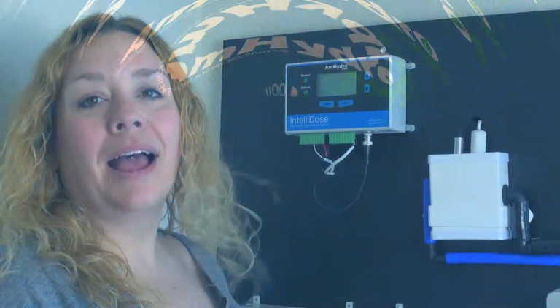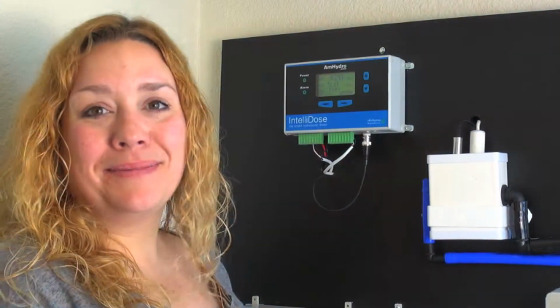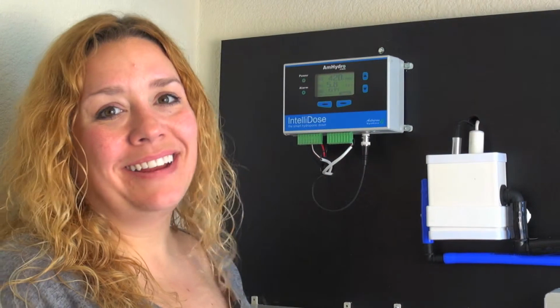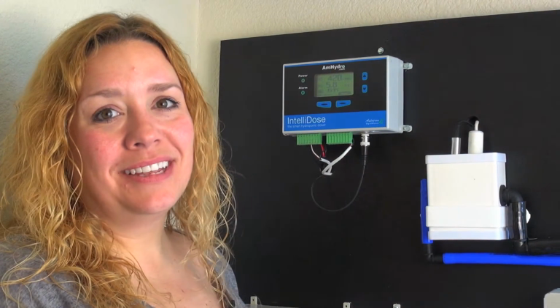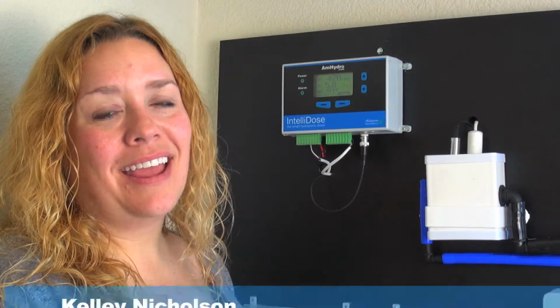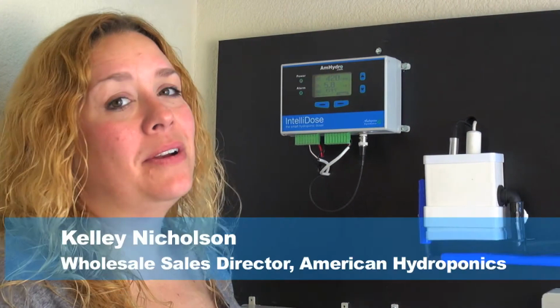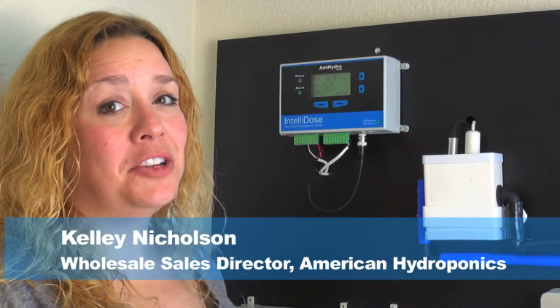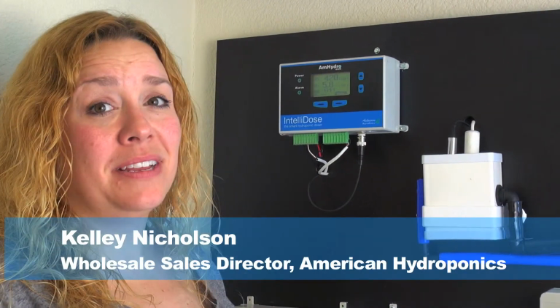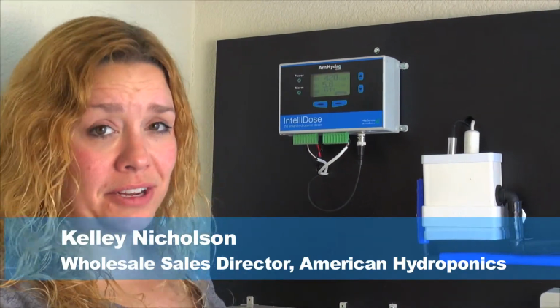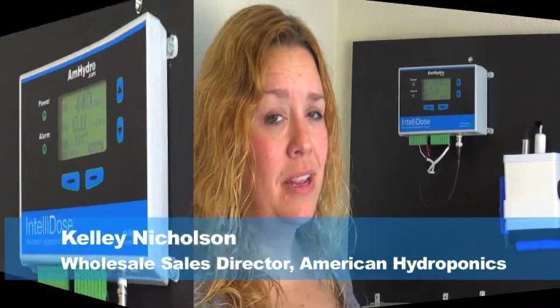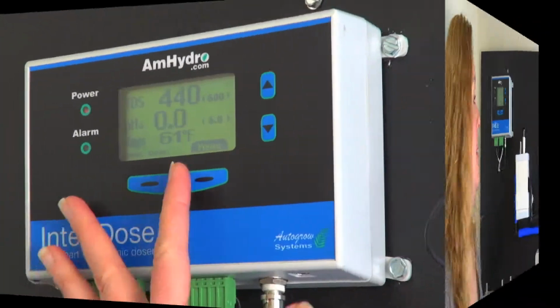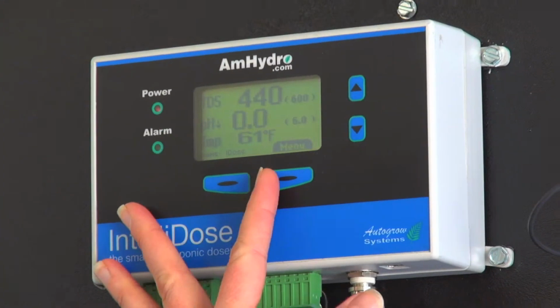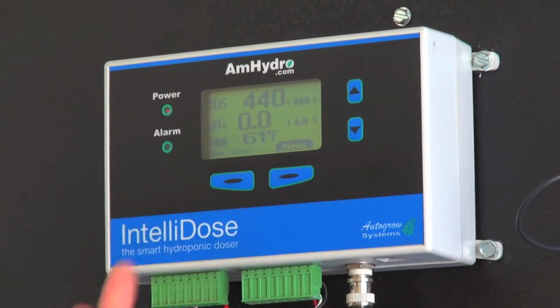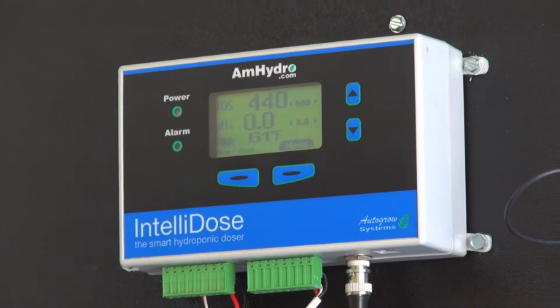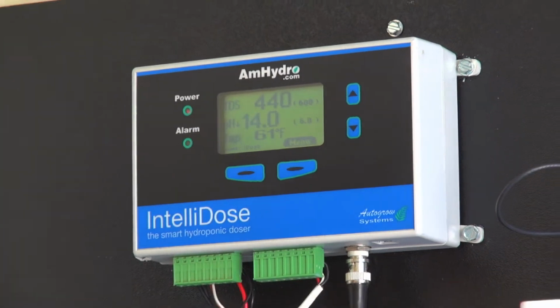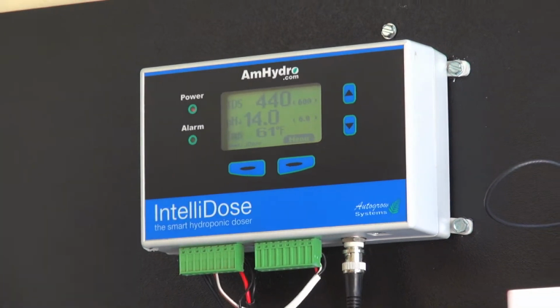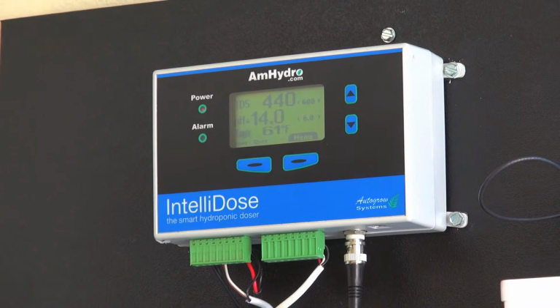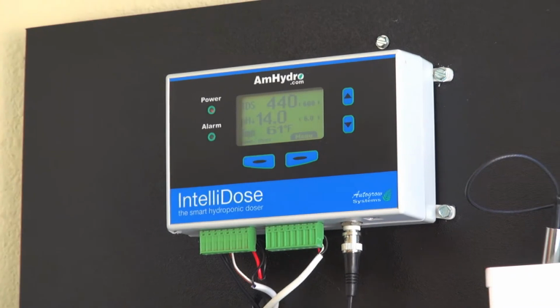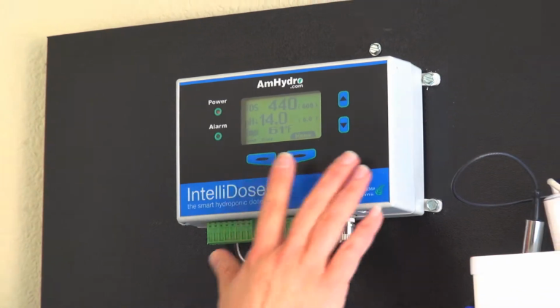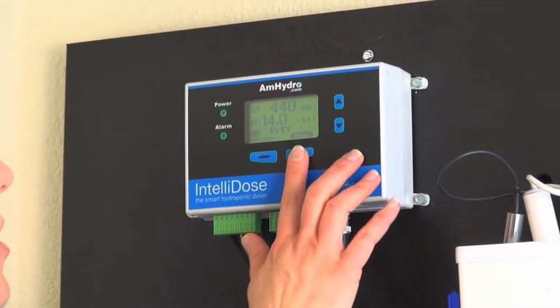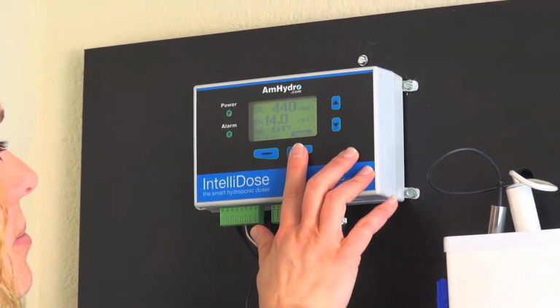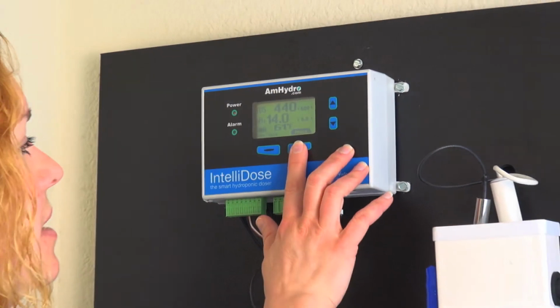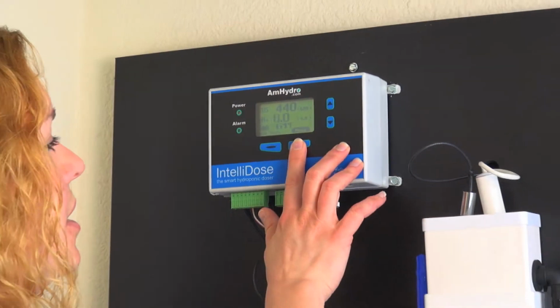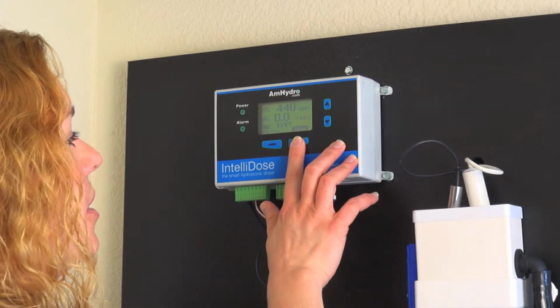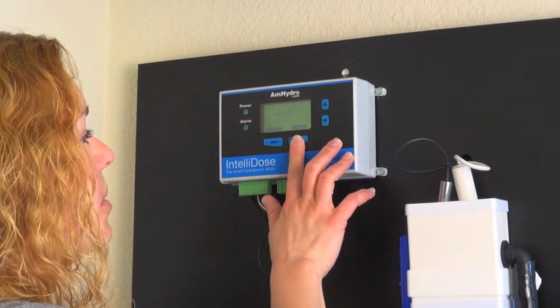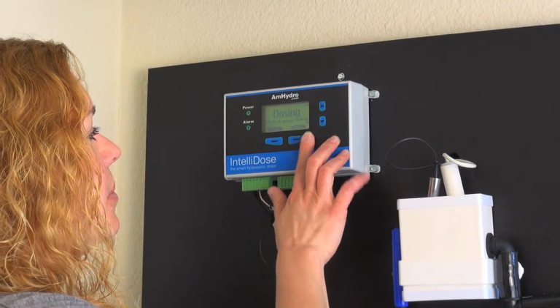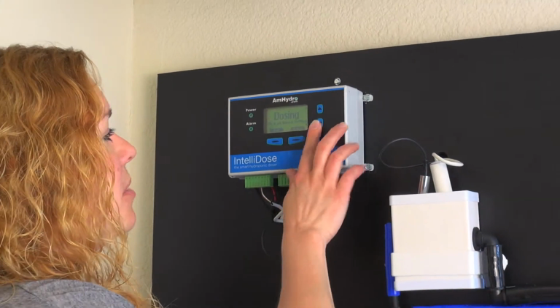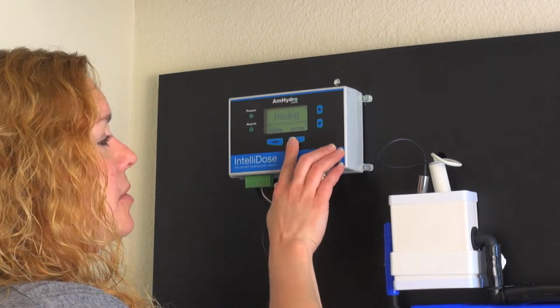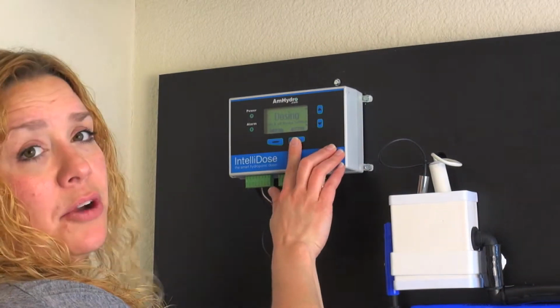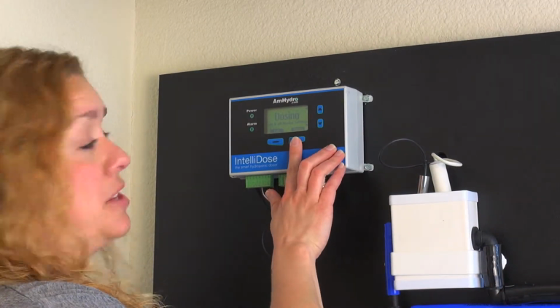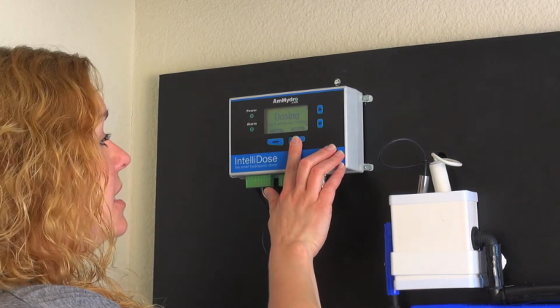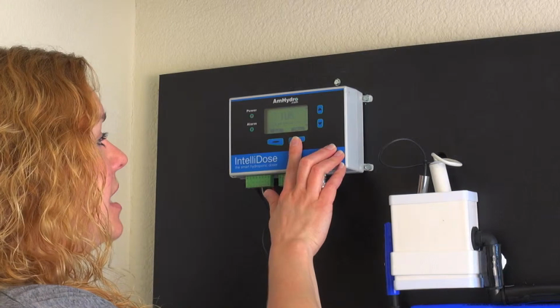Hi, my name is Kelly Nicholson and I'm here to talk to you about the IntelliDose. Now that we've set our five-part nutrient blend, we're going to go back to our menu and go into the dosing settings.